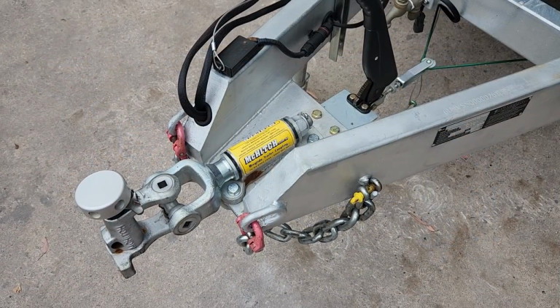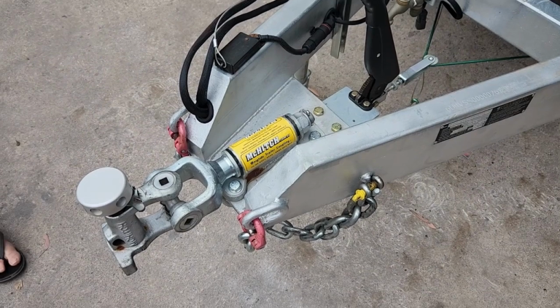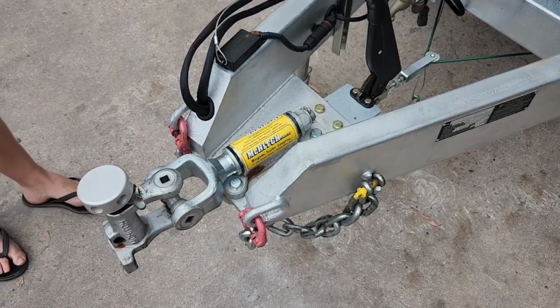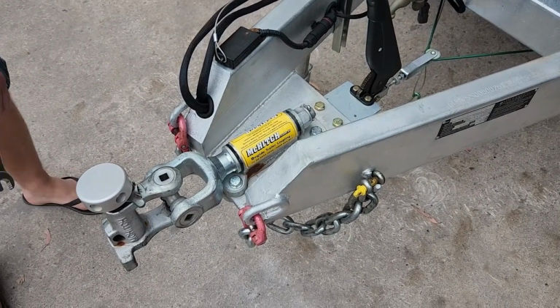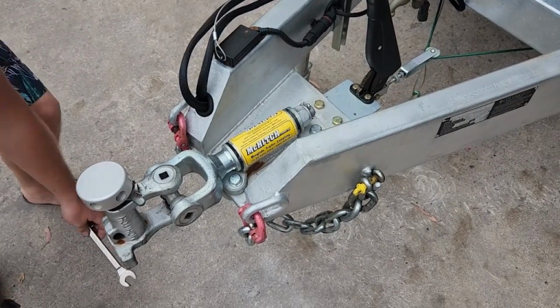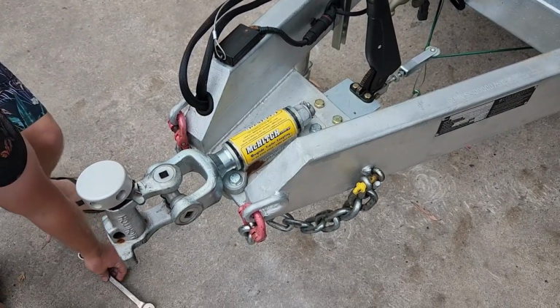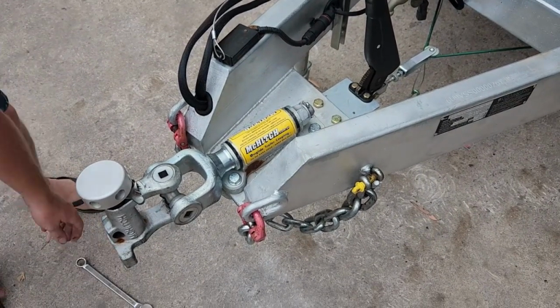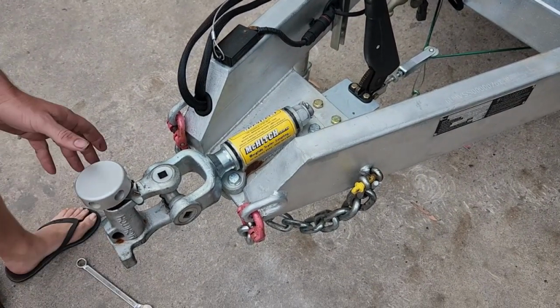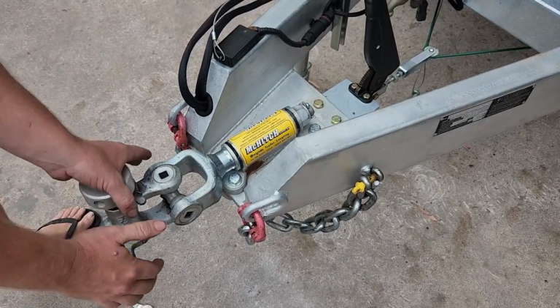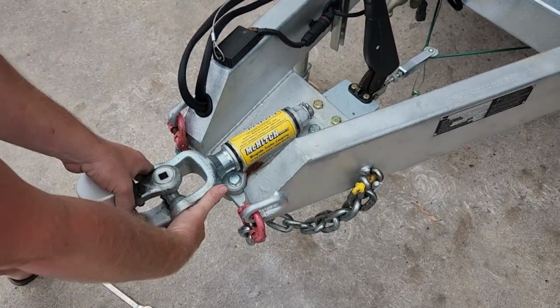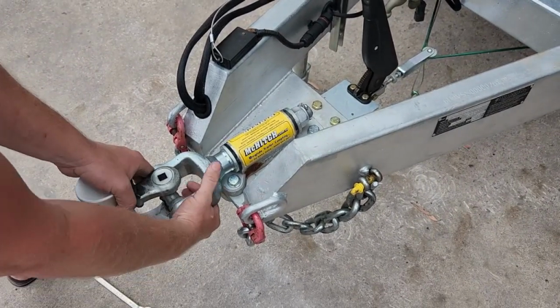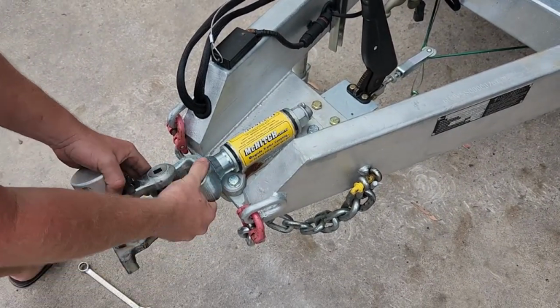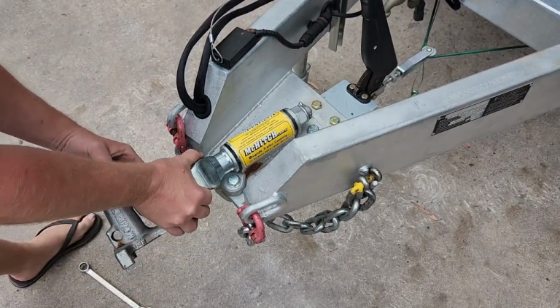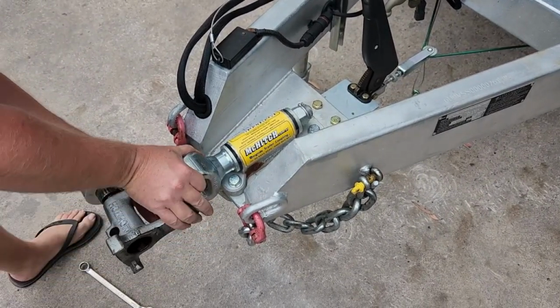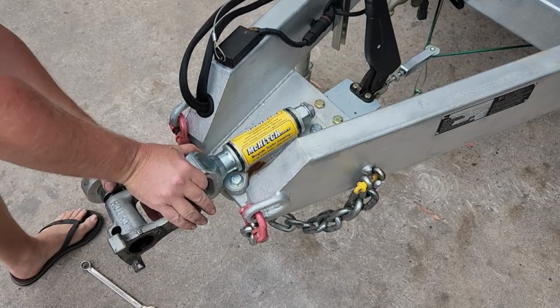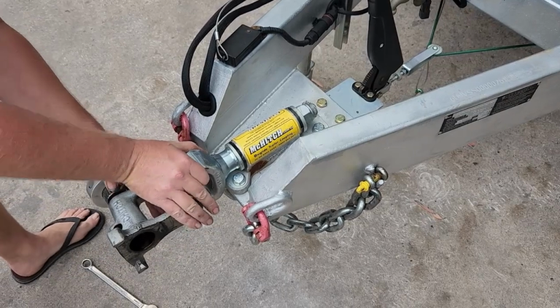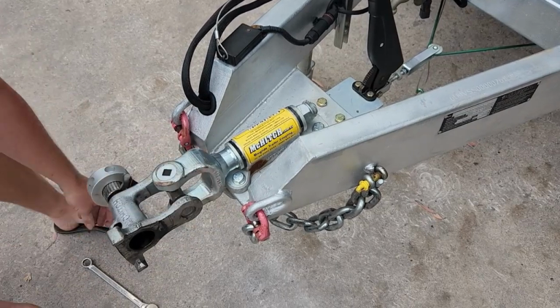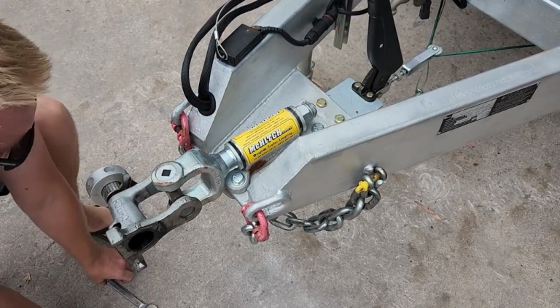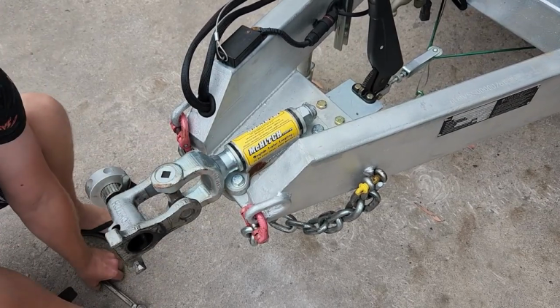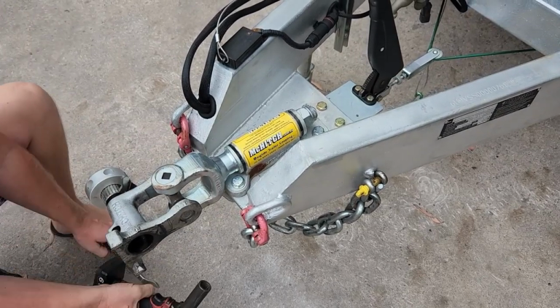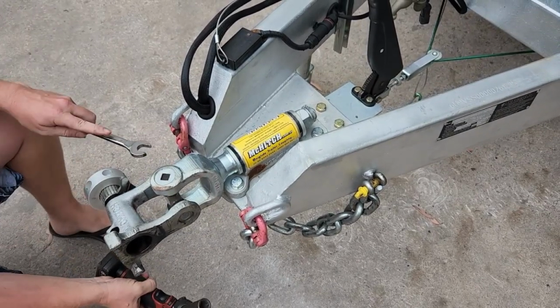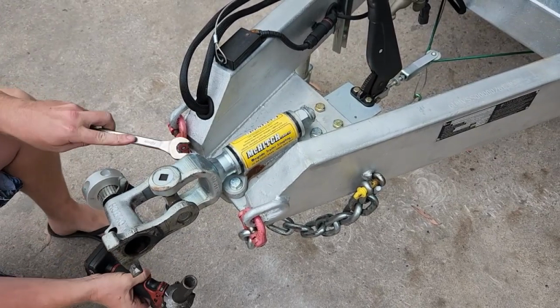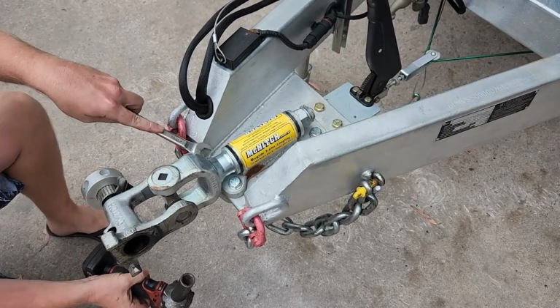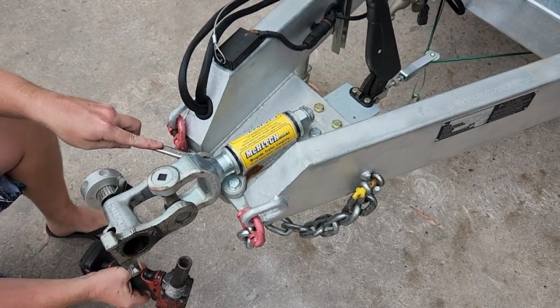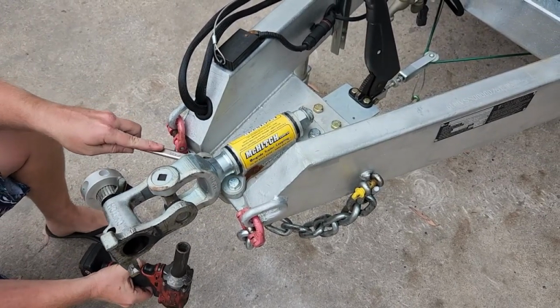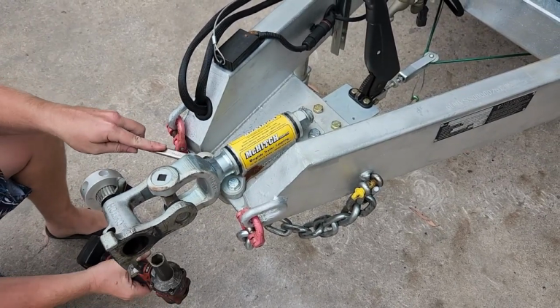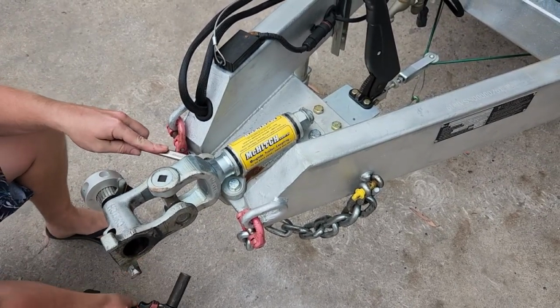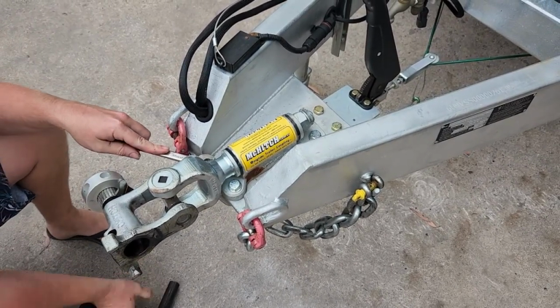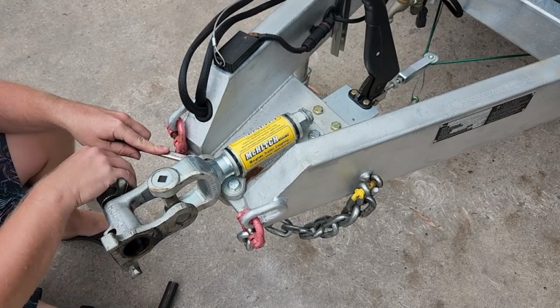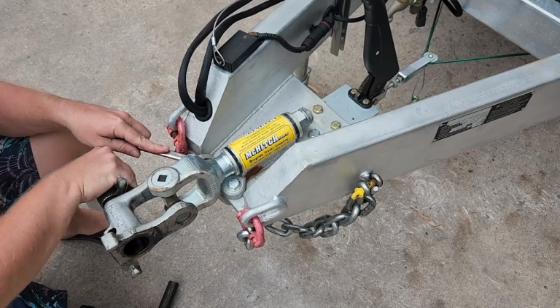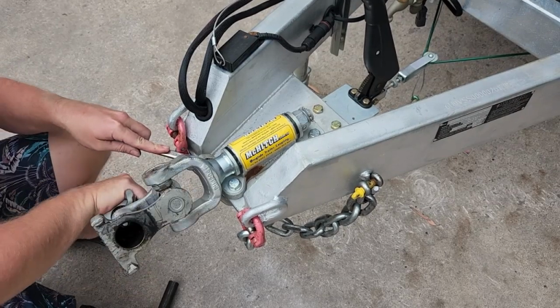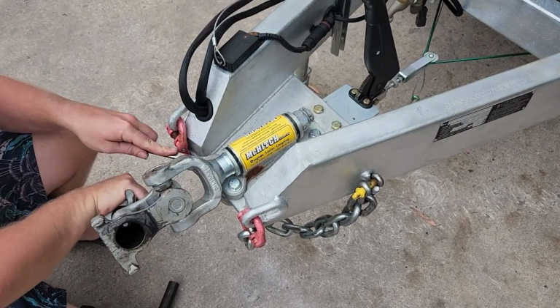This bad boy is going on an AUSTRAC X-15 hybrid camber, giving the standard kit to the boot. Before we jump into it, safety first — make sure your trailer's on level ground and securely chocked.